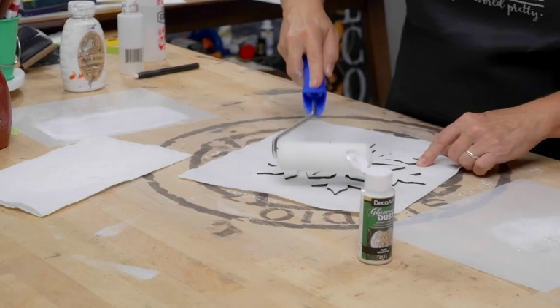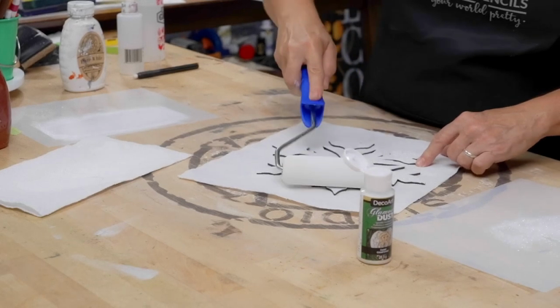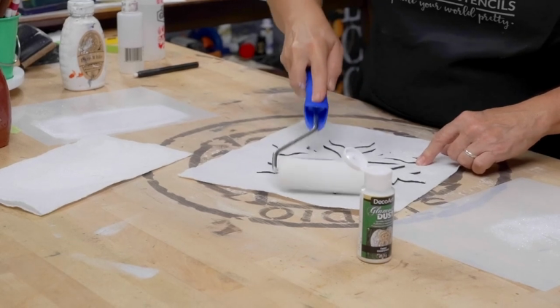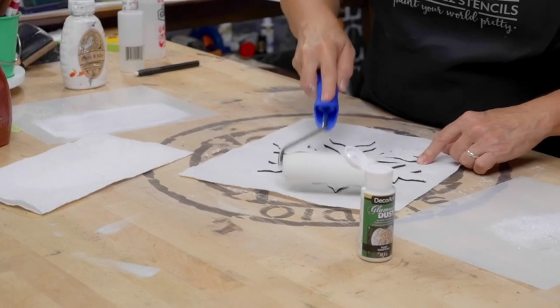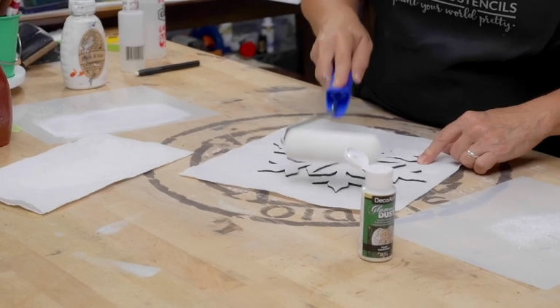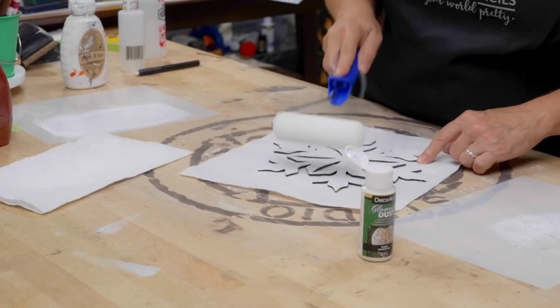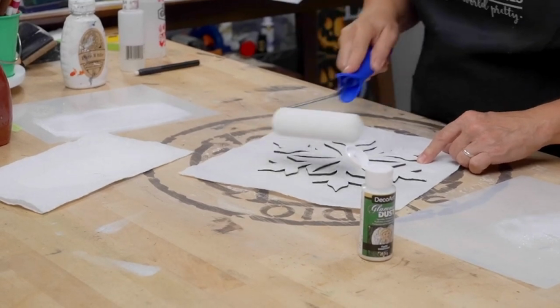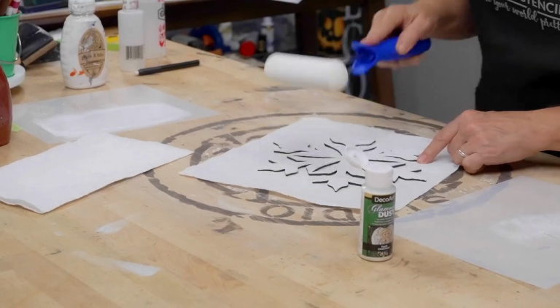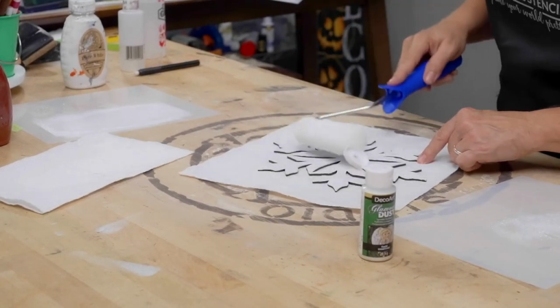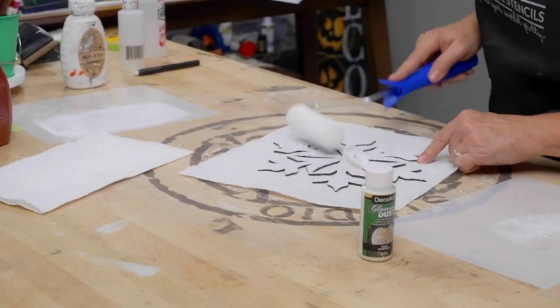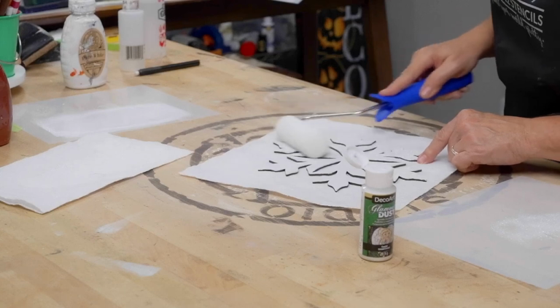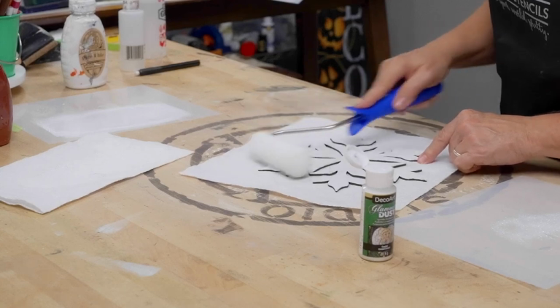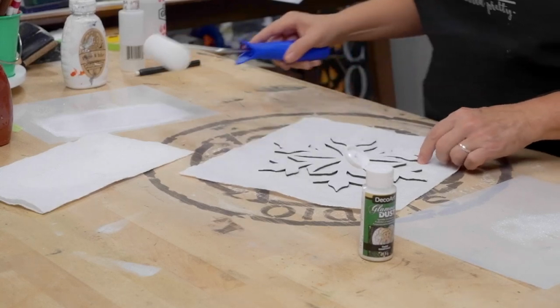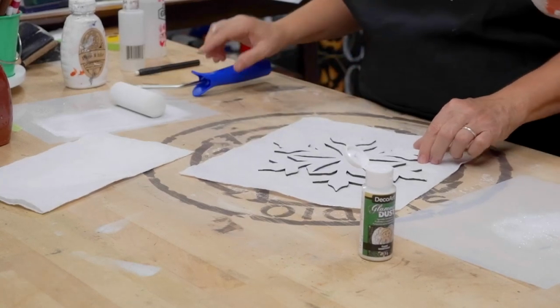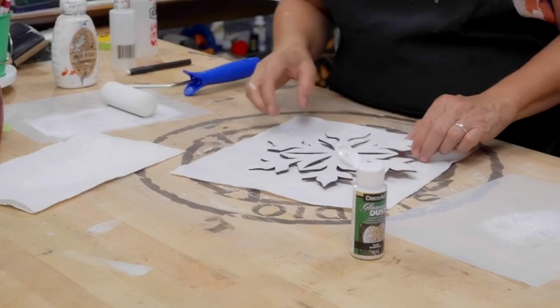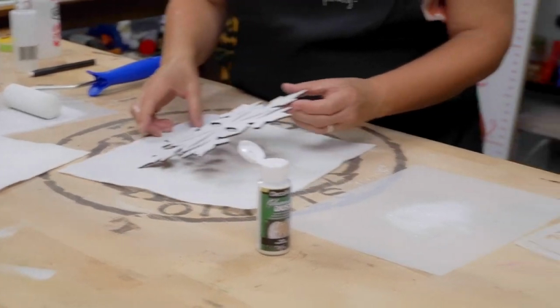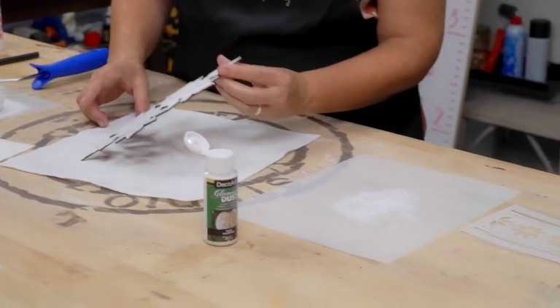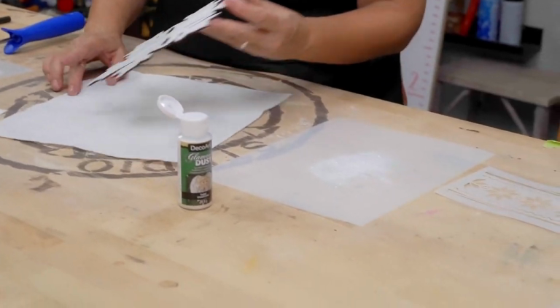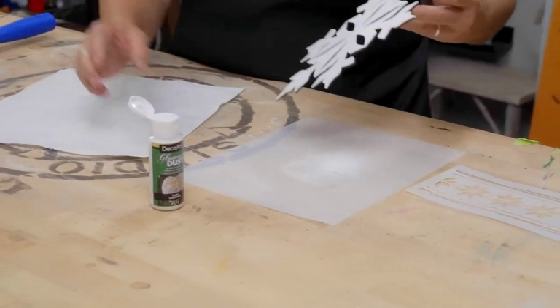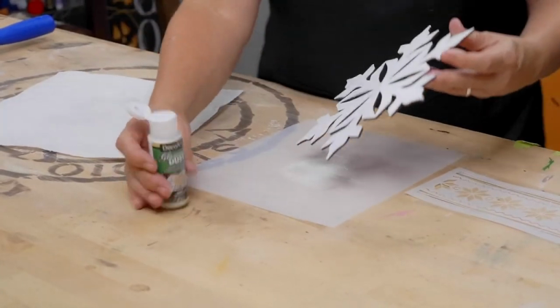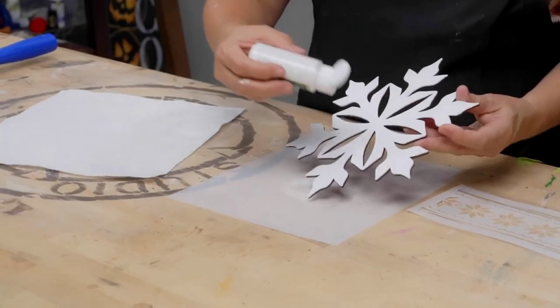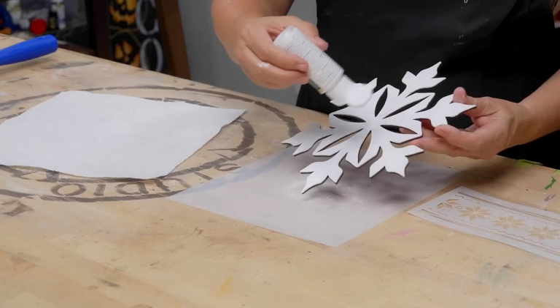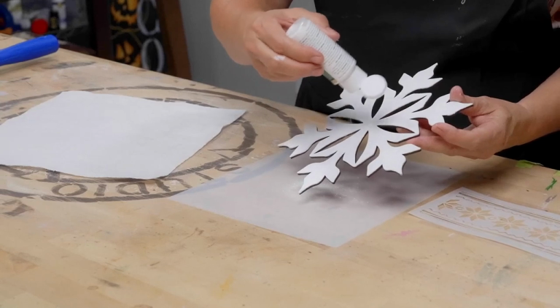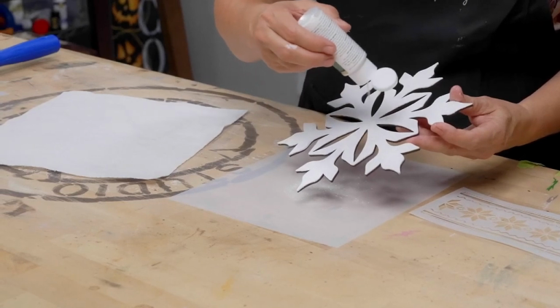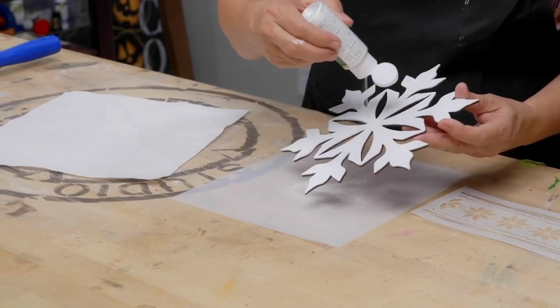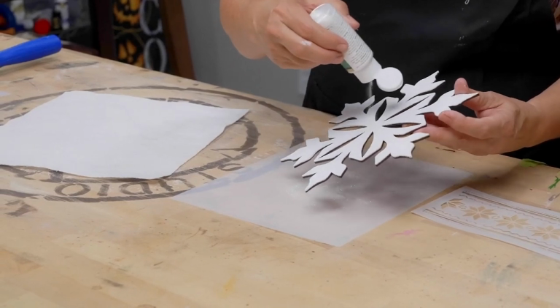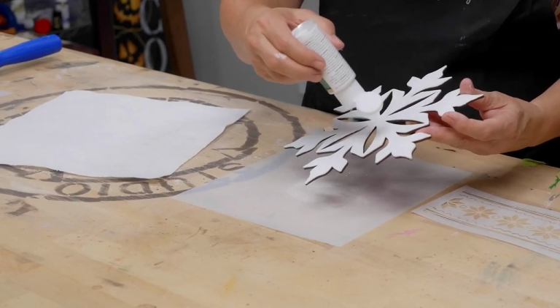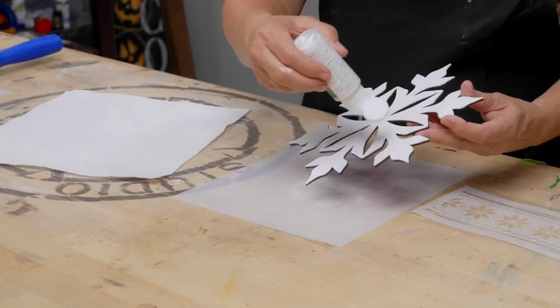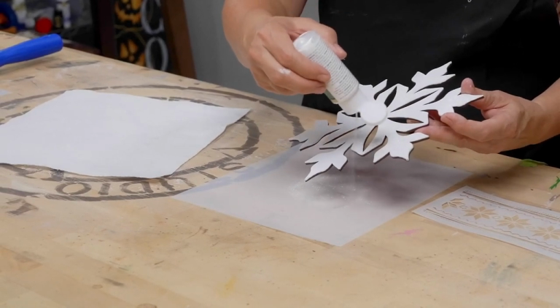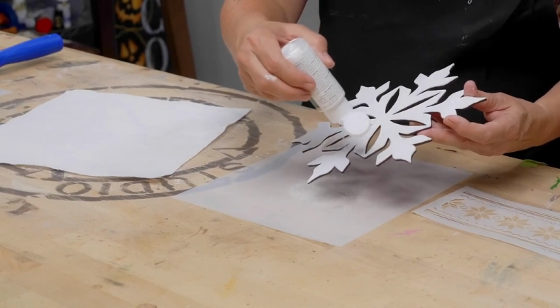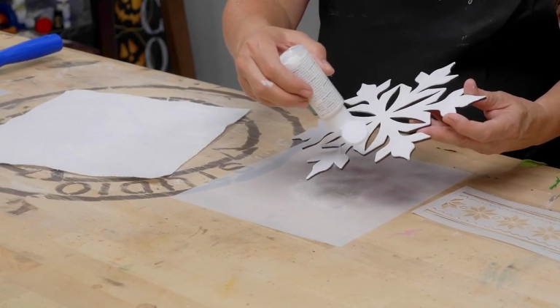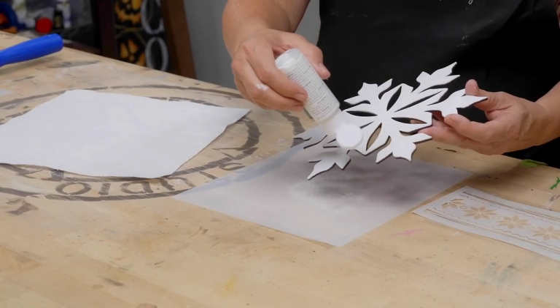Note that your glitter isn't going to cover anything up, so you need to make sure your paint is completely covering so you won't have ugly base-coated snowflakes.